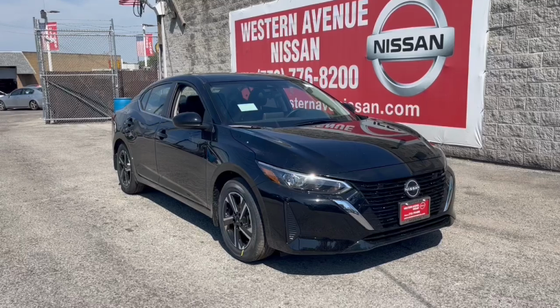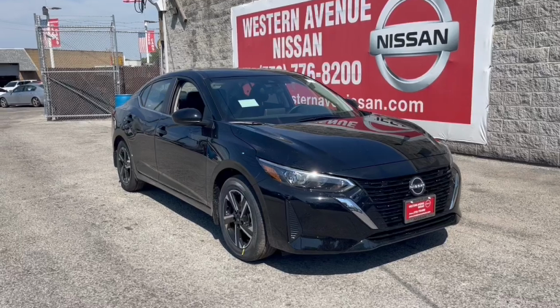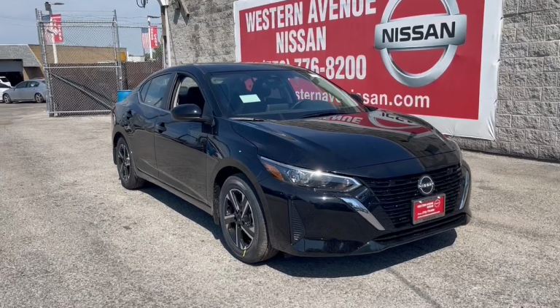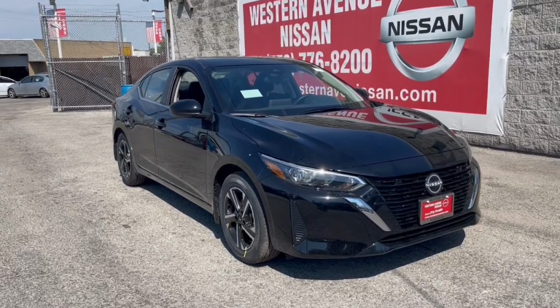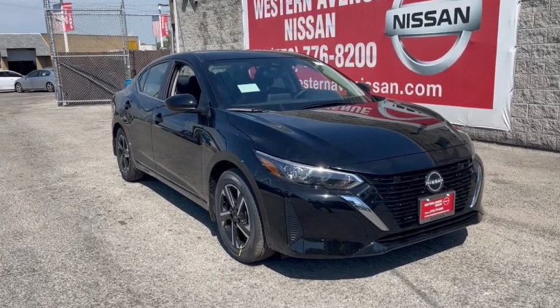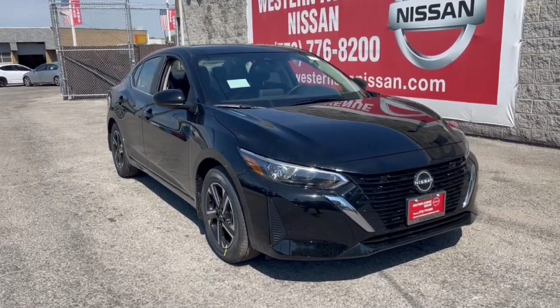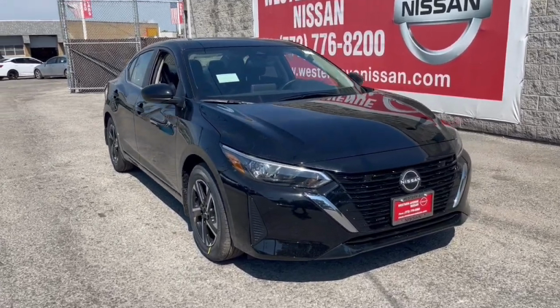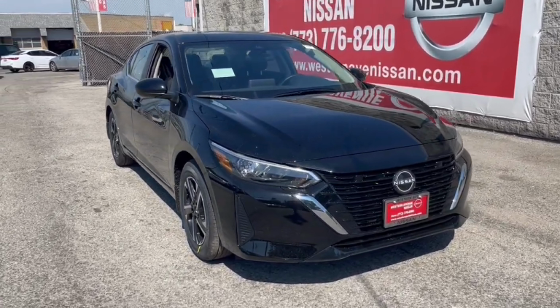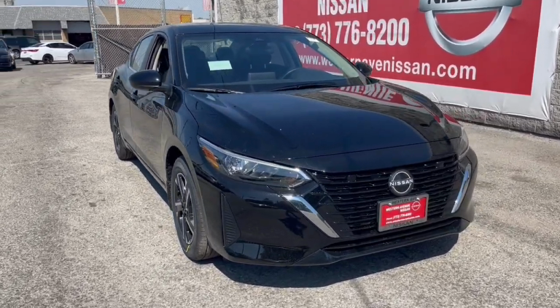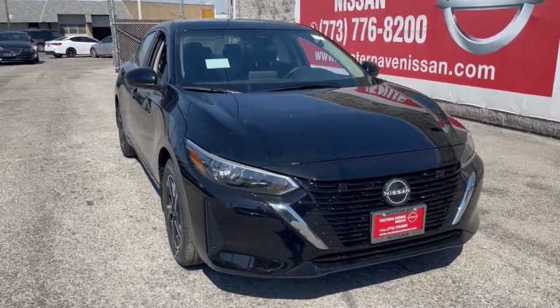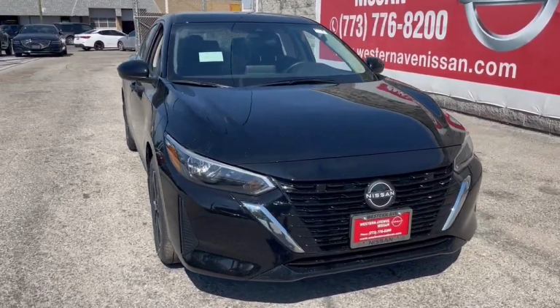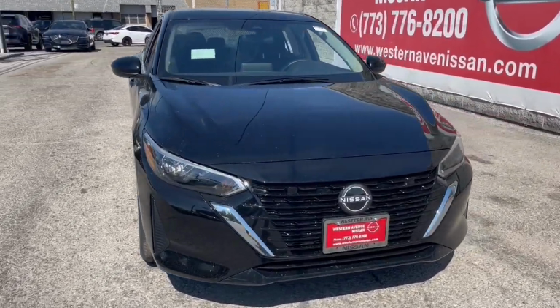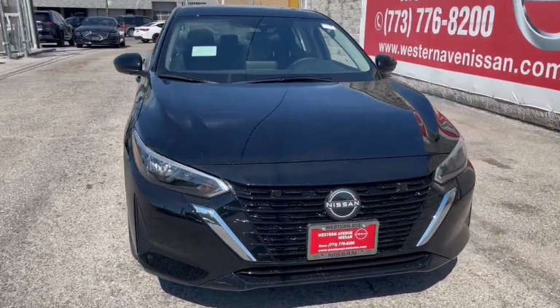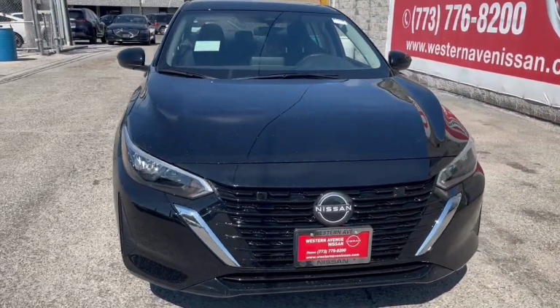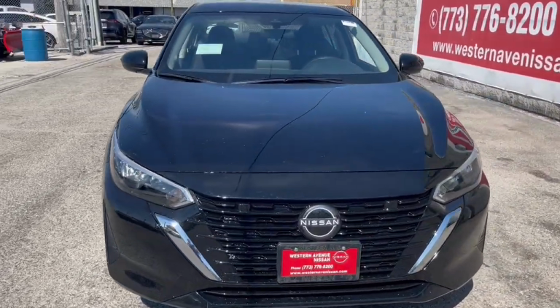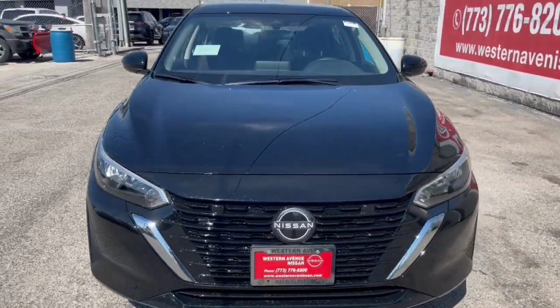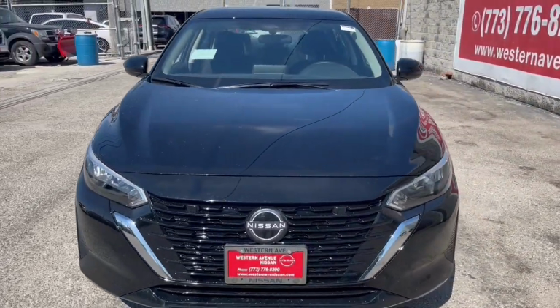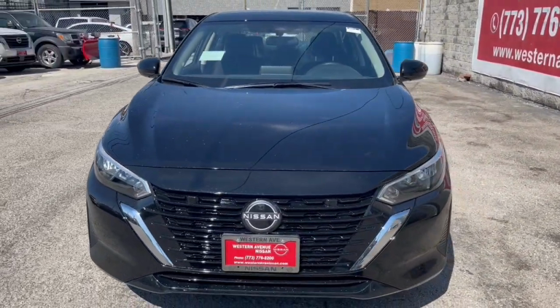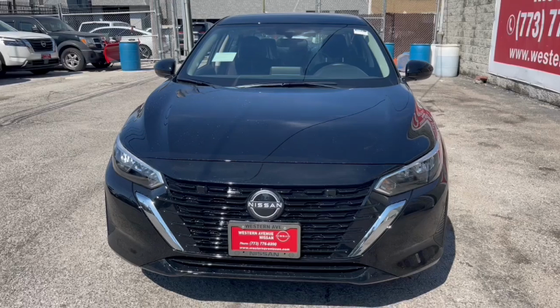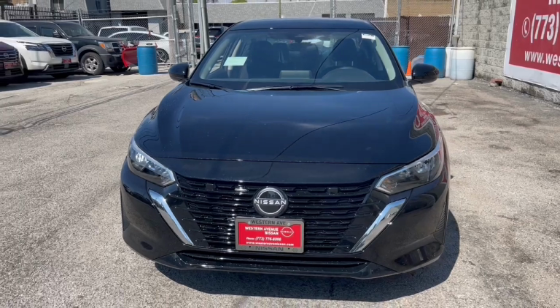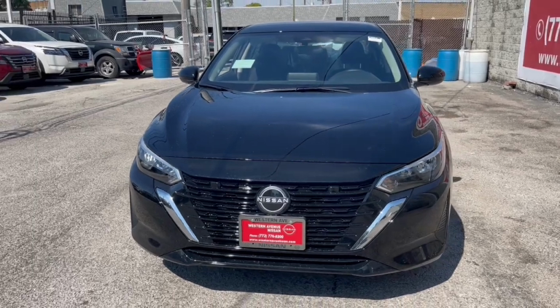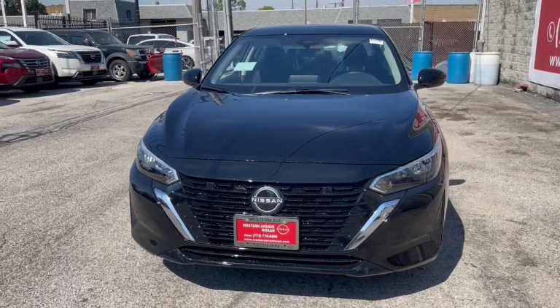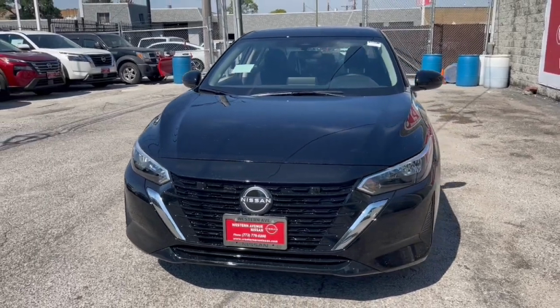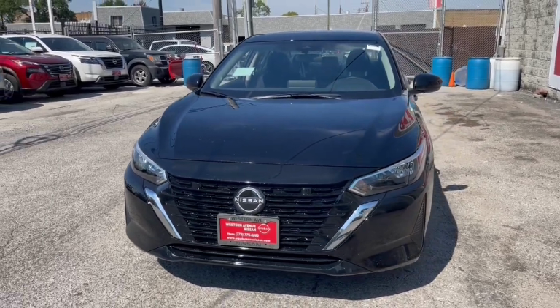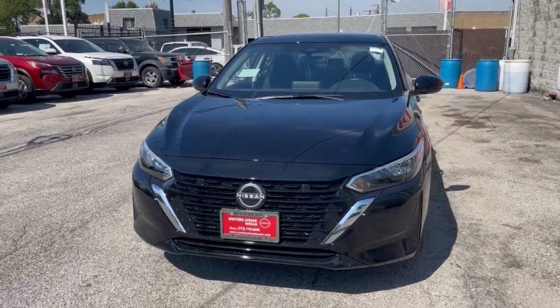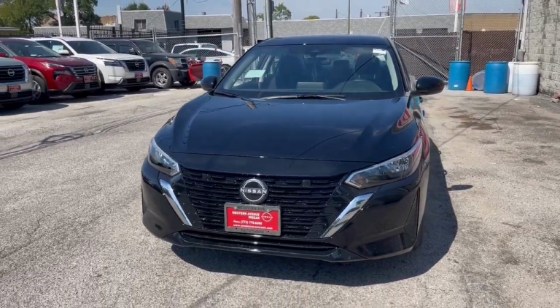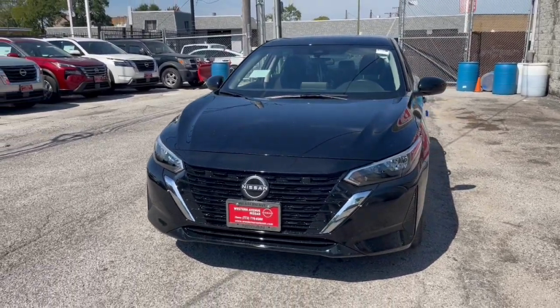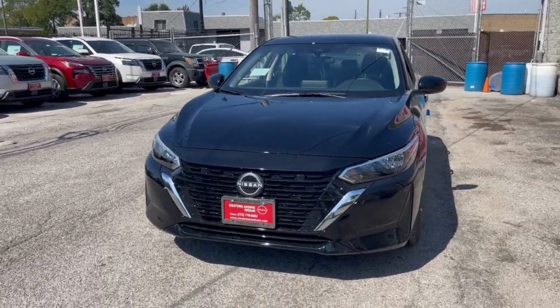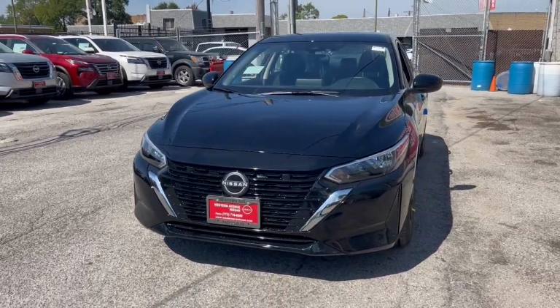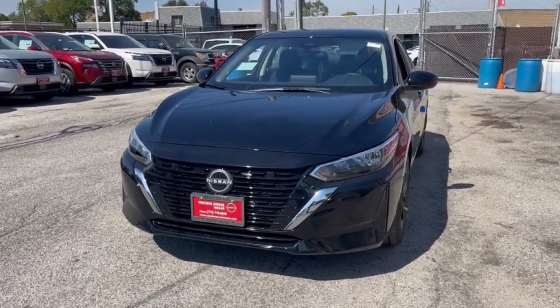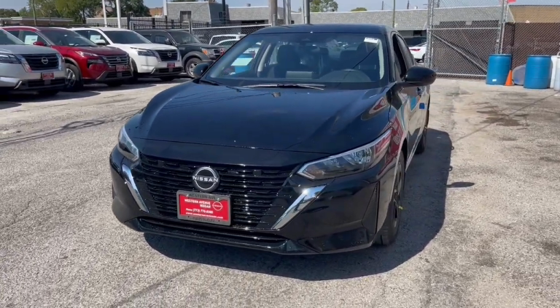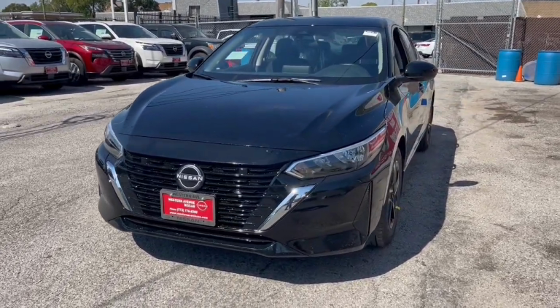Go home happy with the 2025 Nissan Sentra. Comfort, convenience, safety, and fun are all yours in the sleek and spirited Sentra.